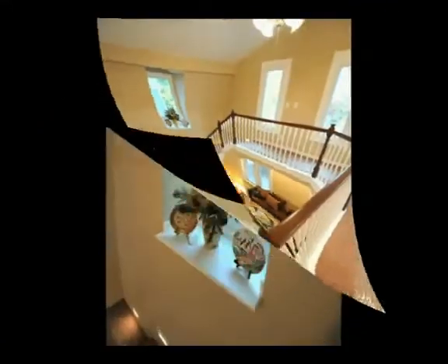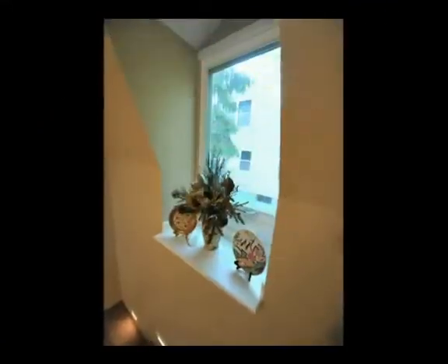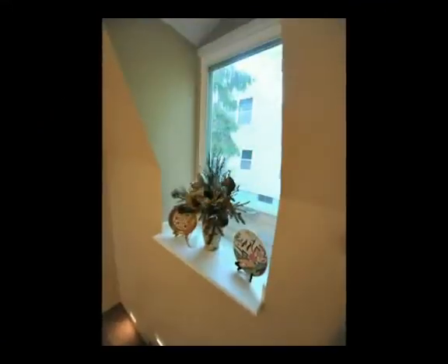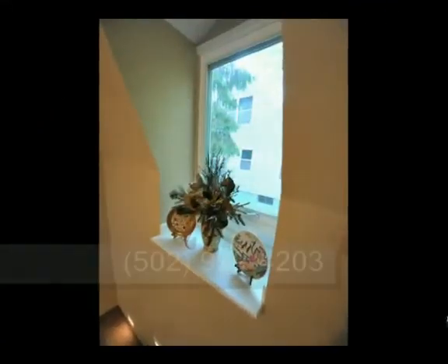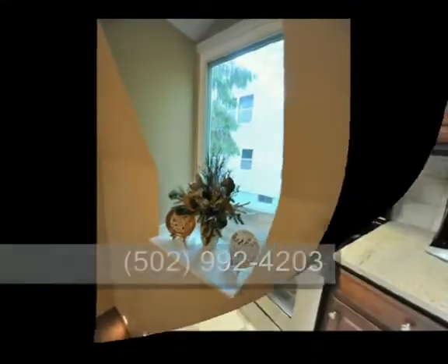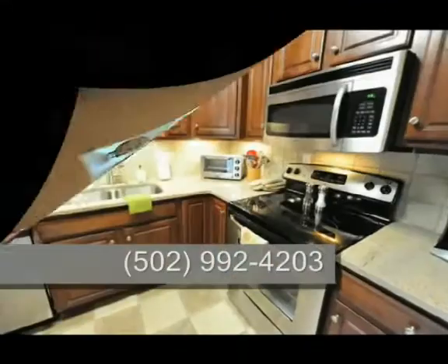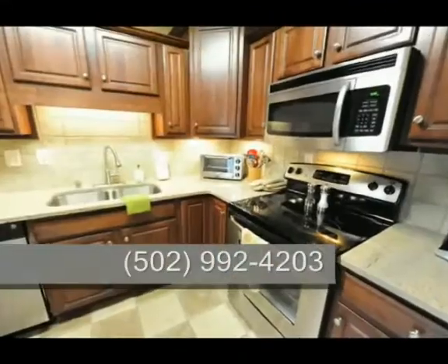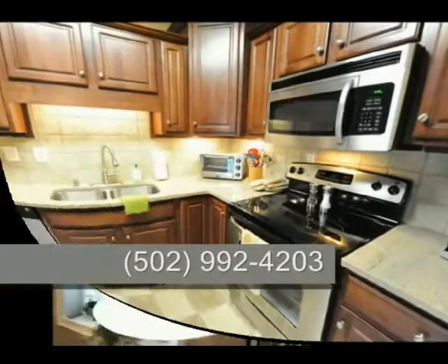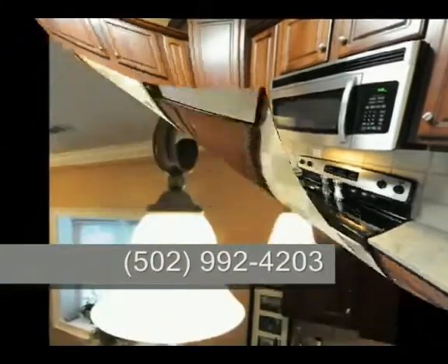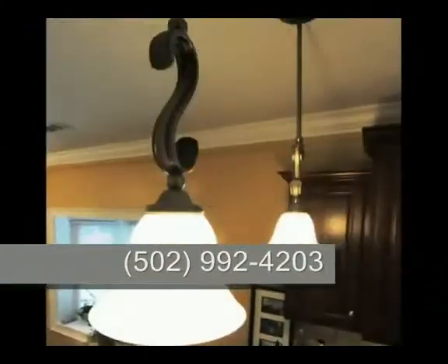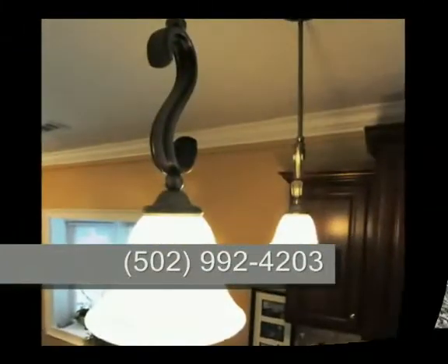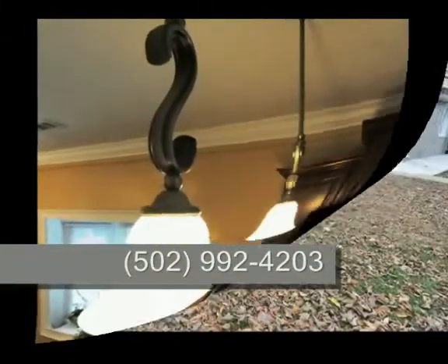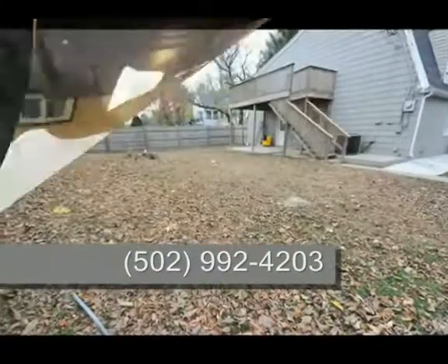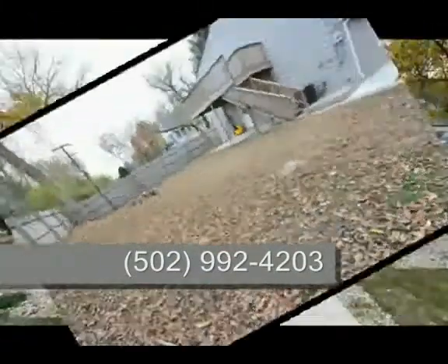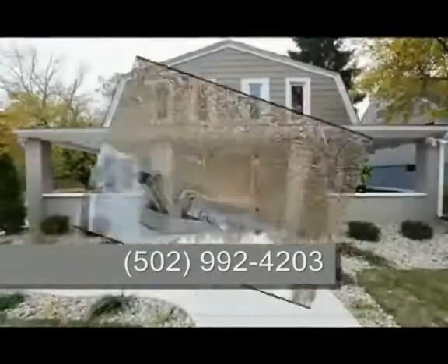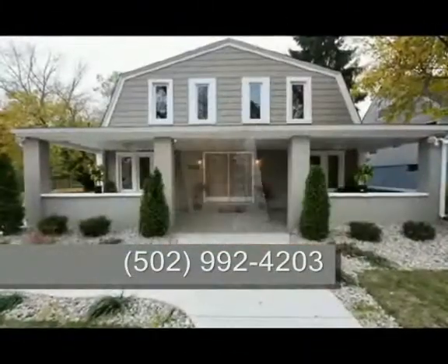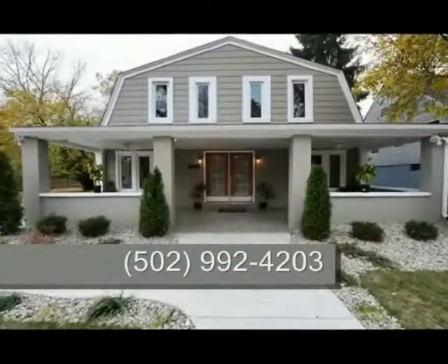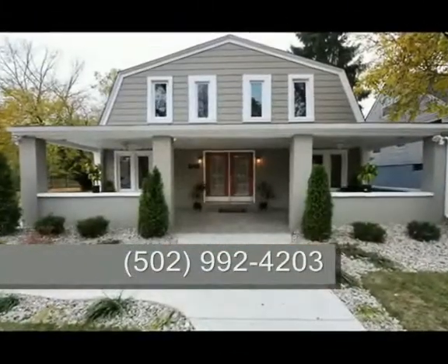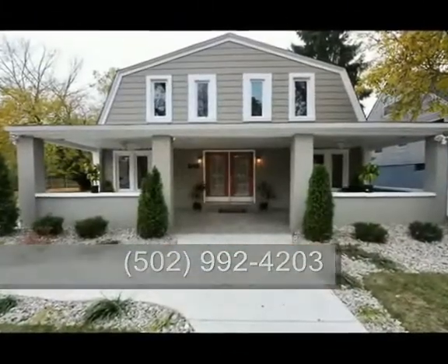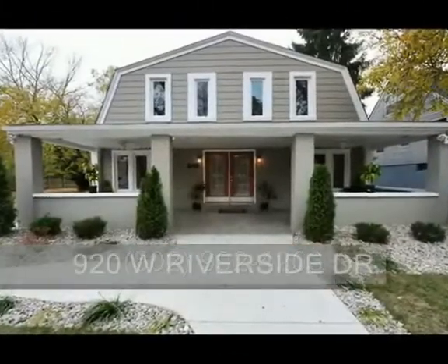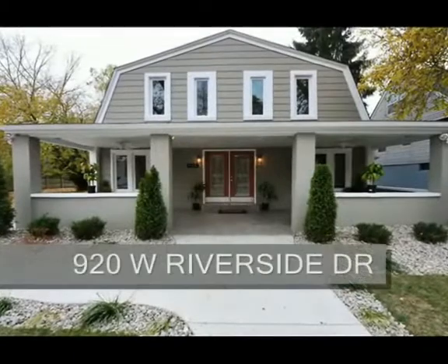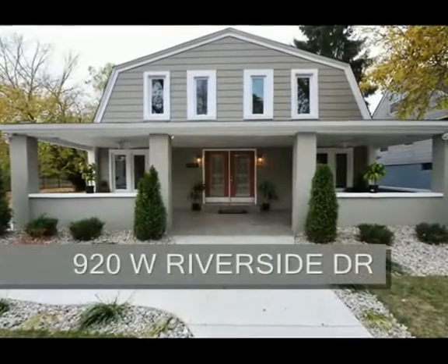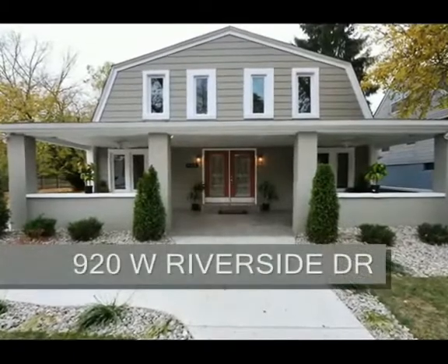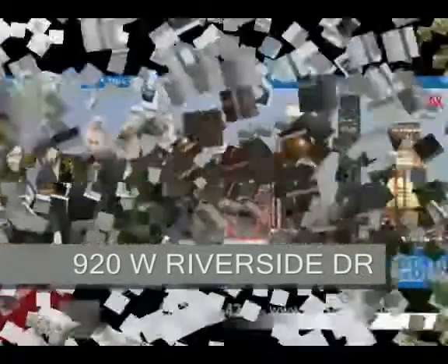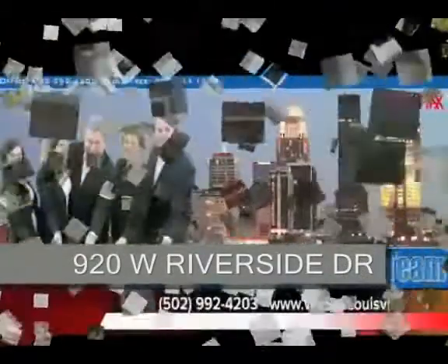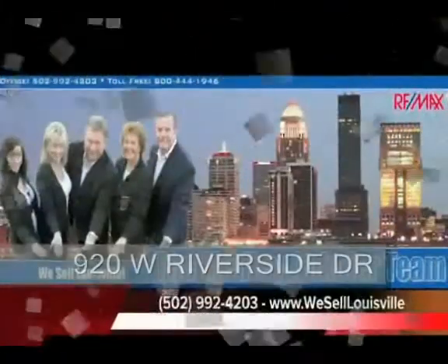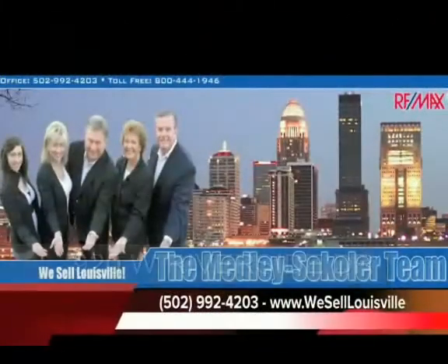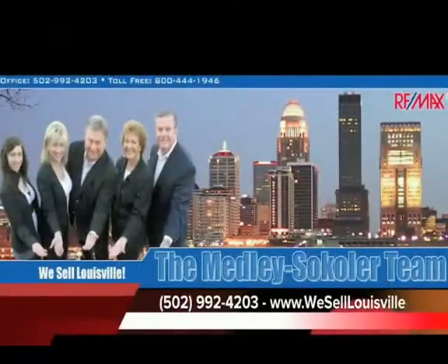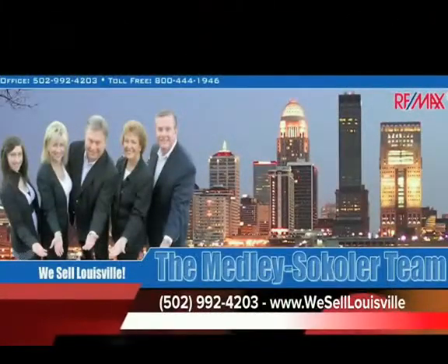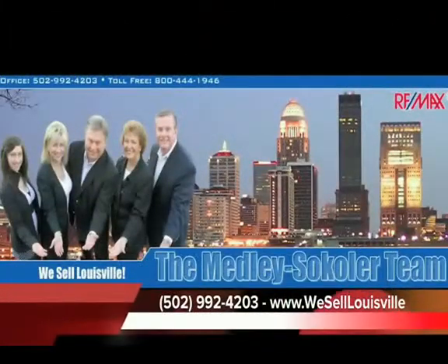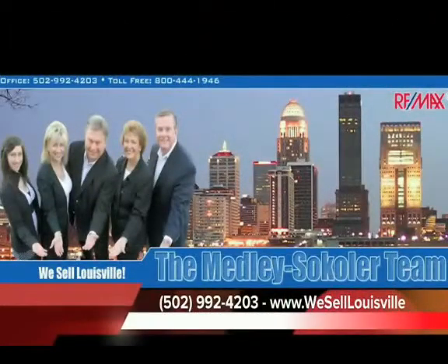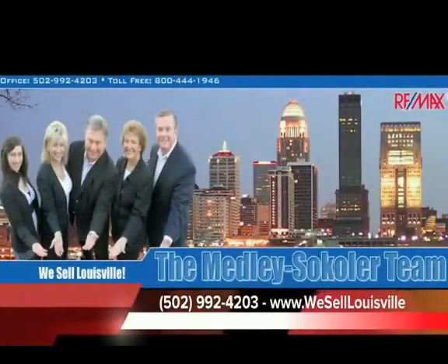All you have to do is call the Medley-Sikola team at area code 502-992-4203. I'm Bob Sikola, the Medley-Sikola team, REMAX Properties East.